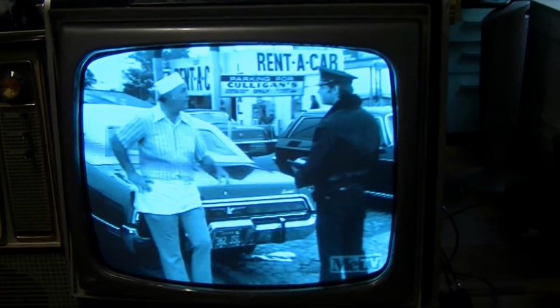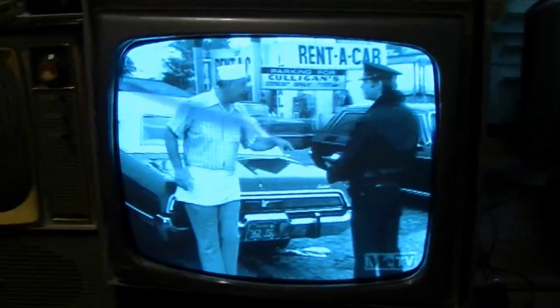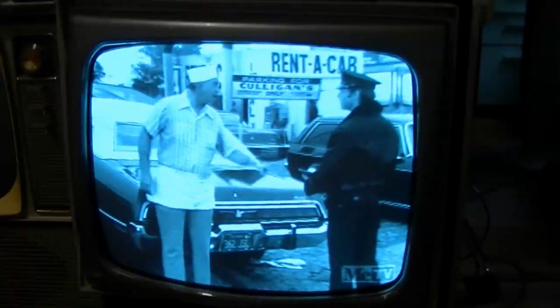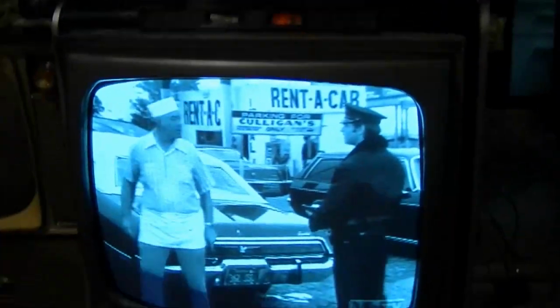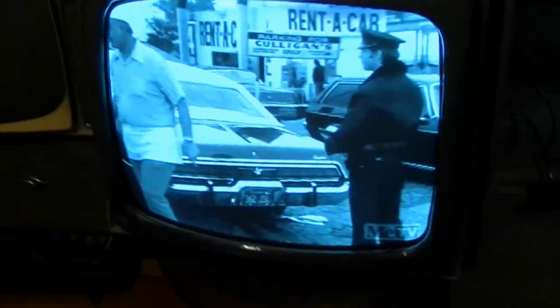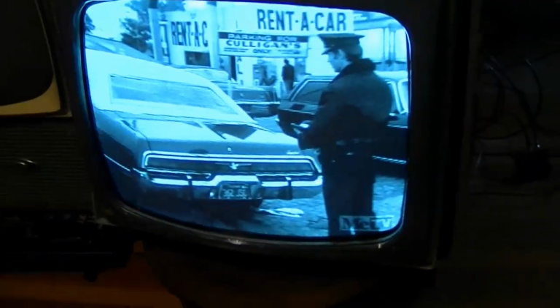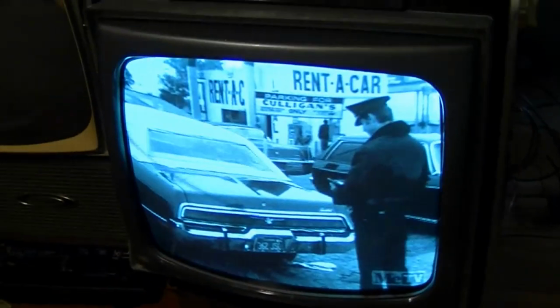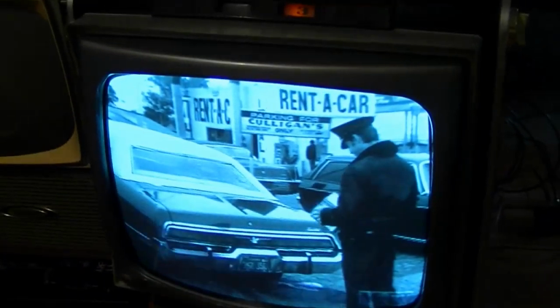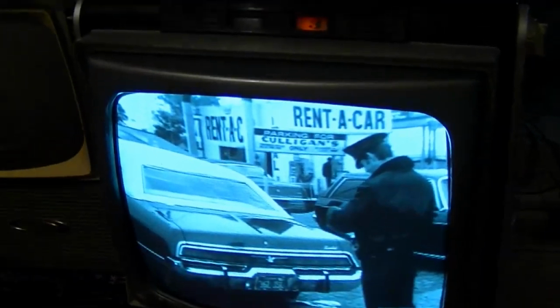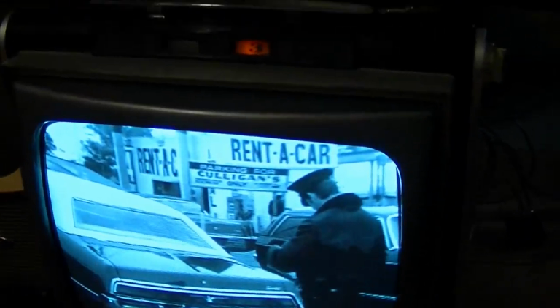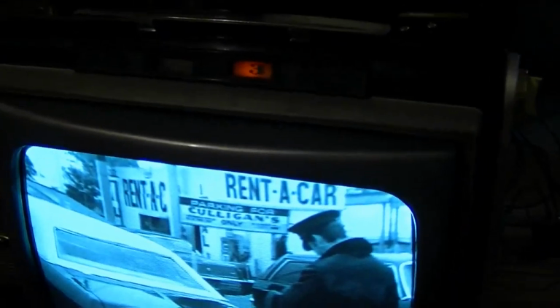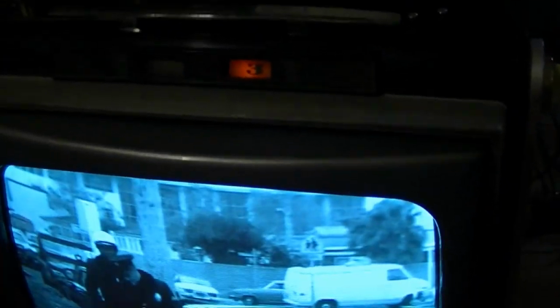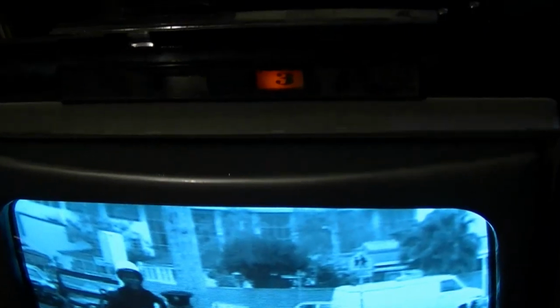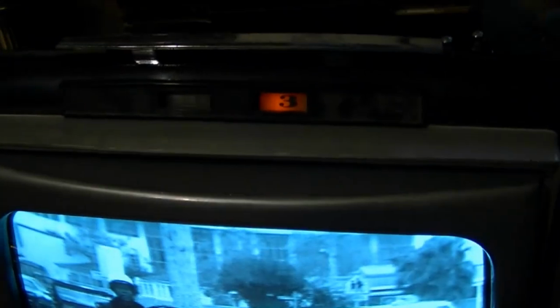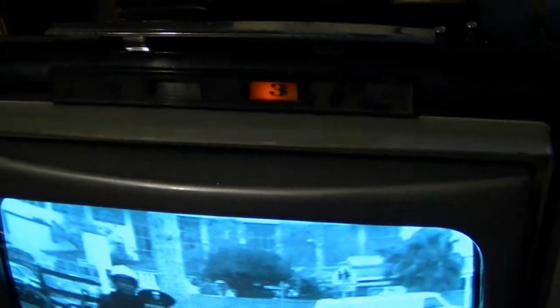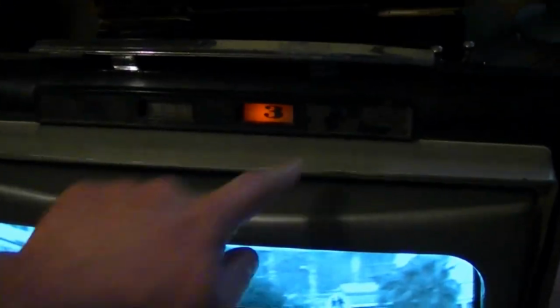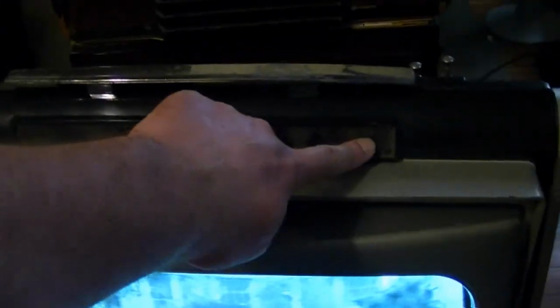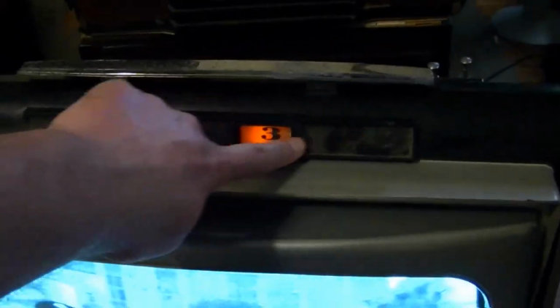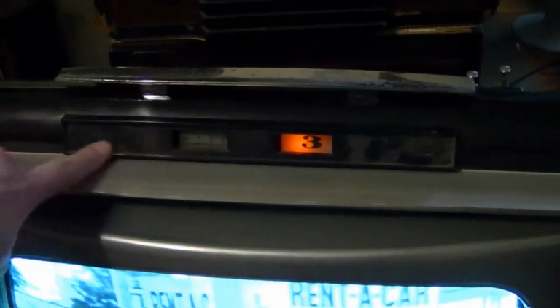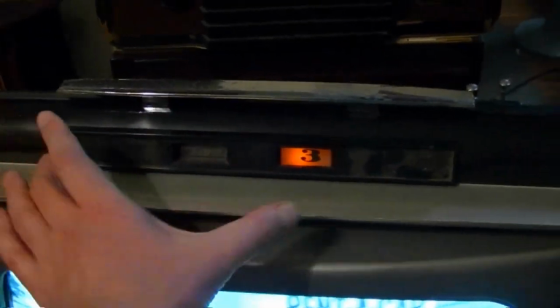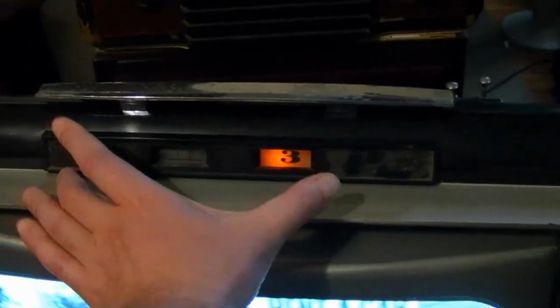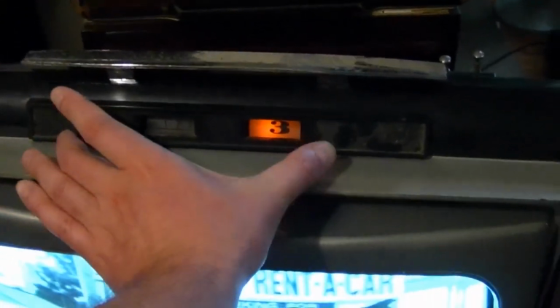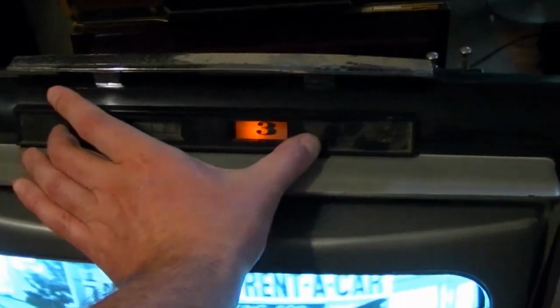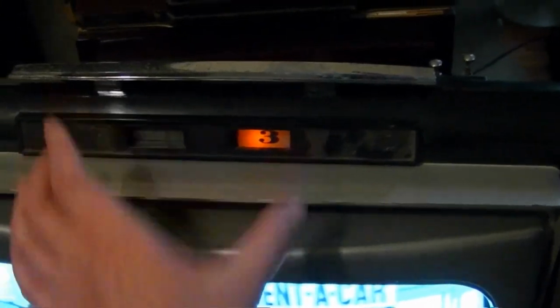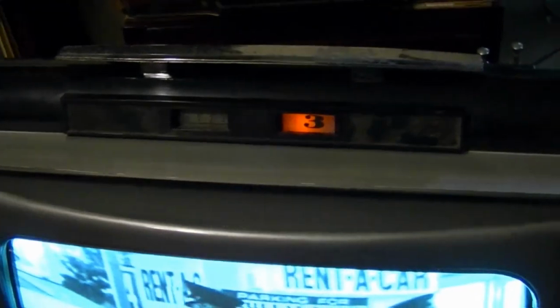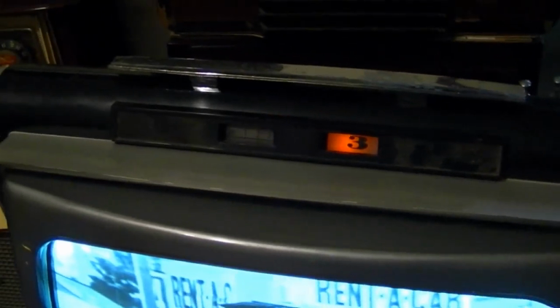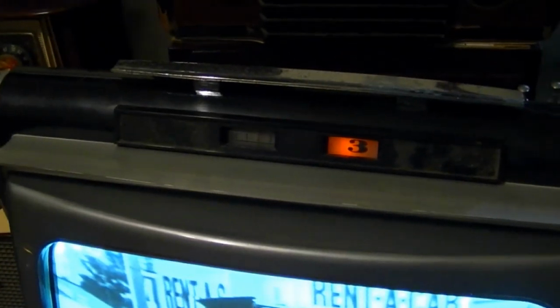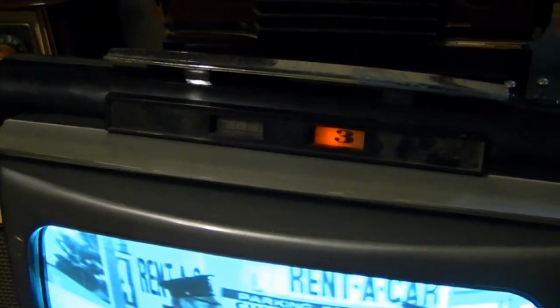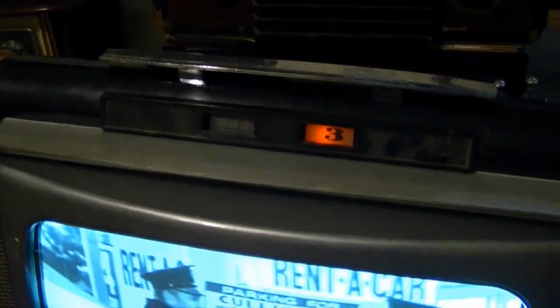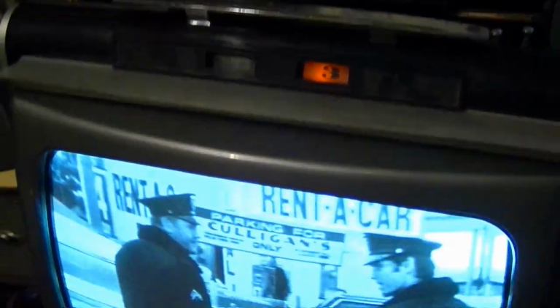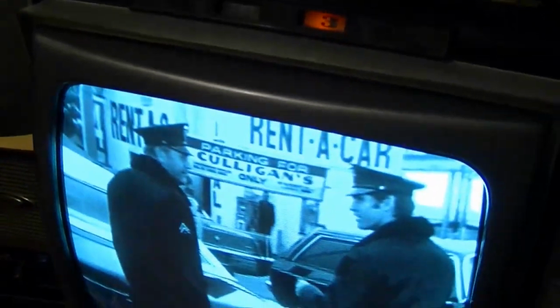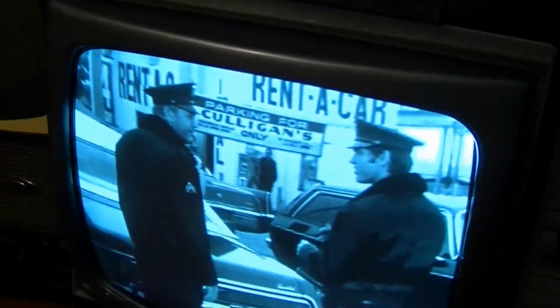So I guess that'll be it for this TV for now. Of course, if anybody ever comes across one of these that's all messed up but has a nice logo piece up there, please let me know — I'd be happy to take it off your hands.